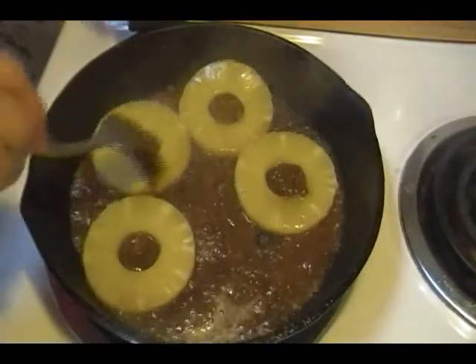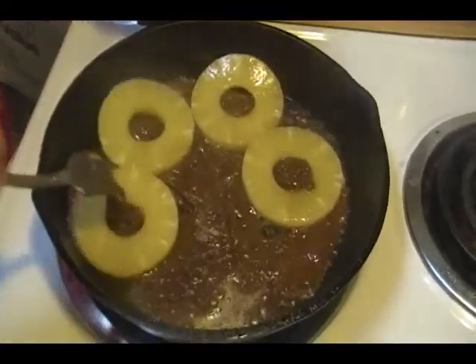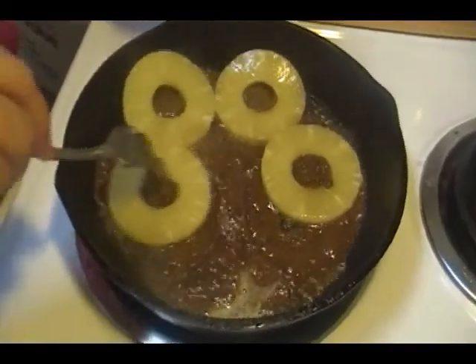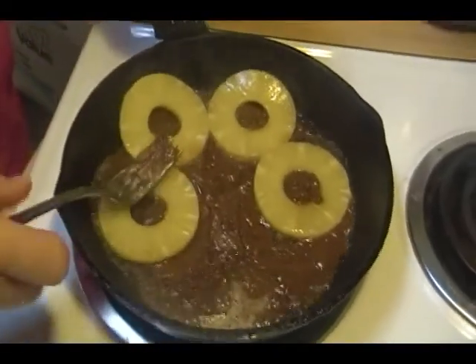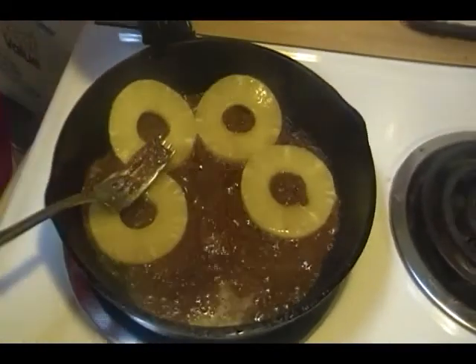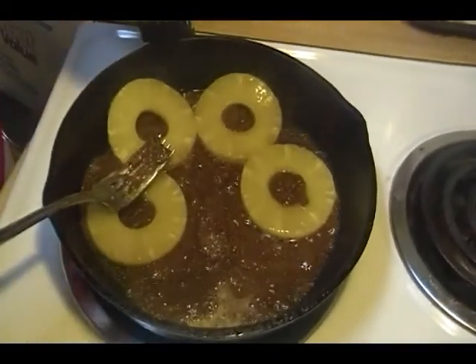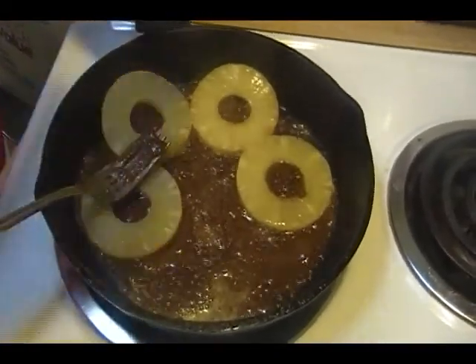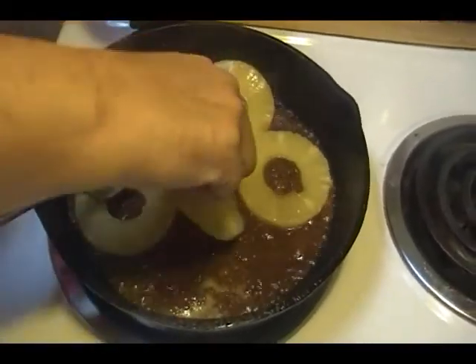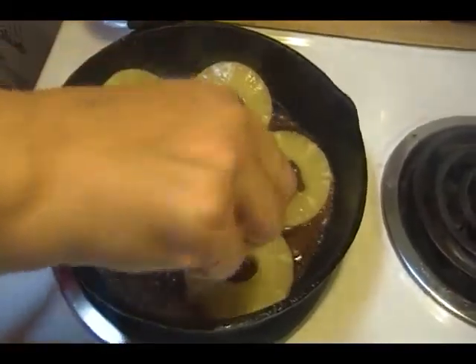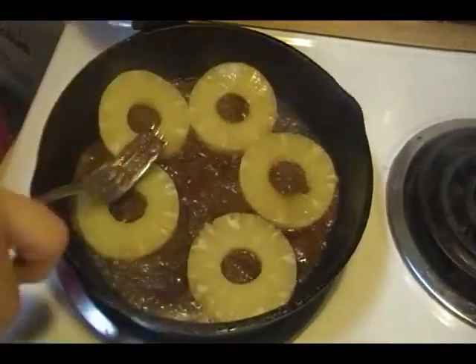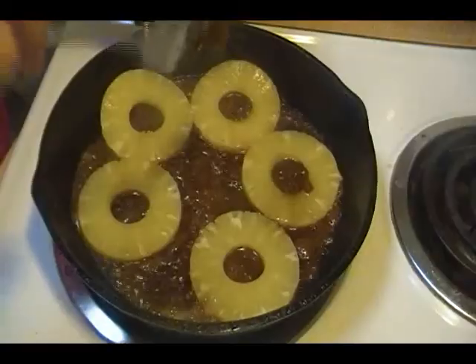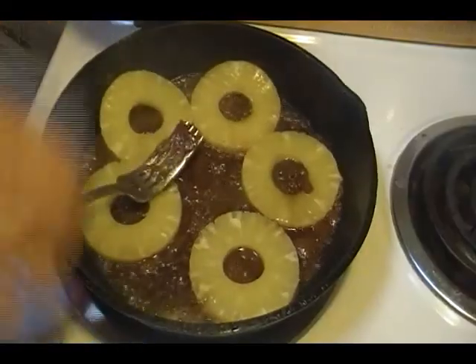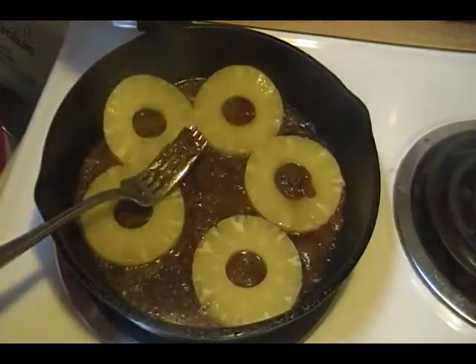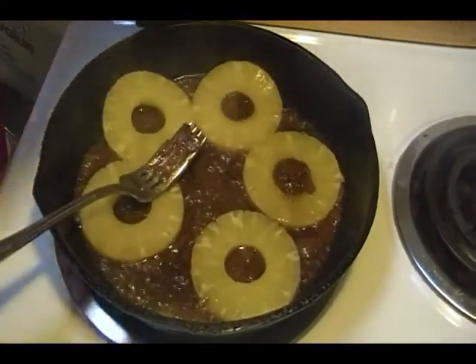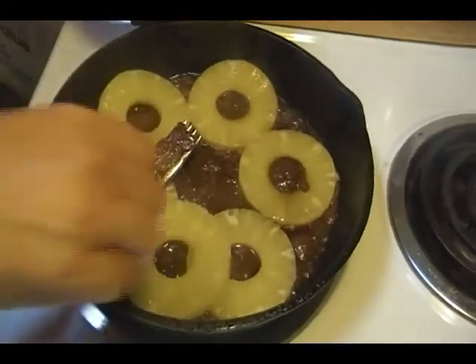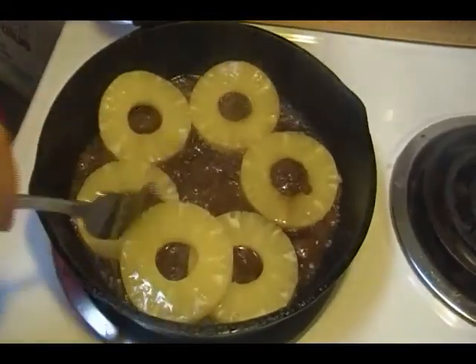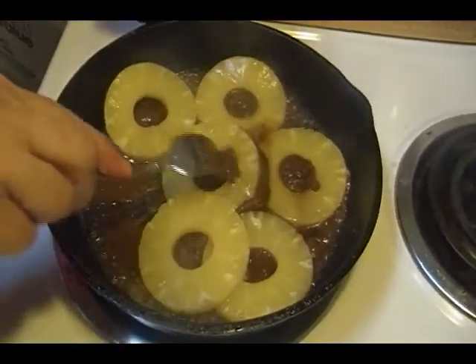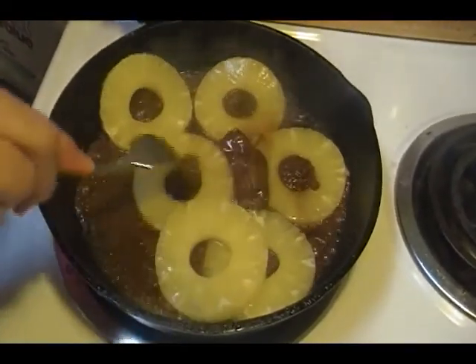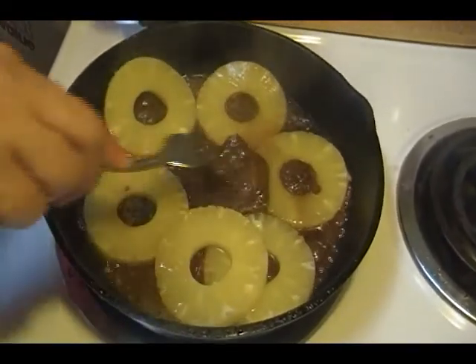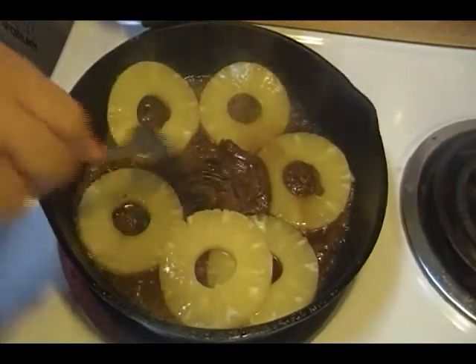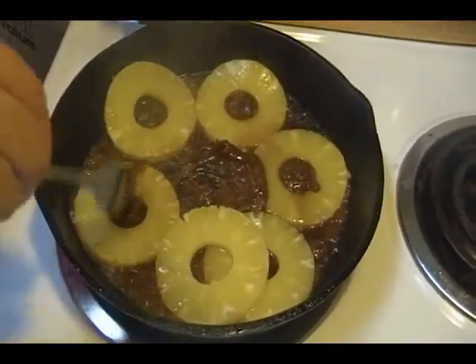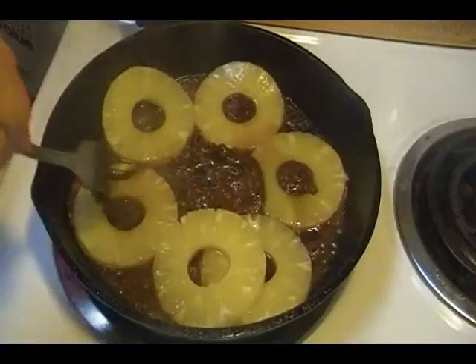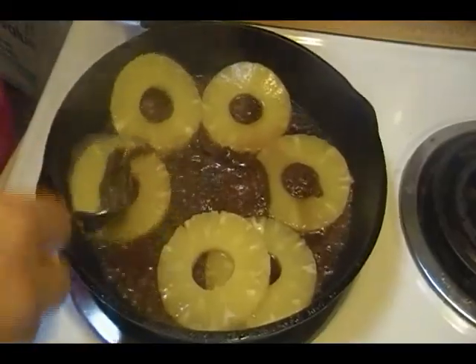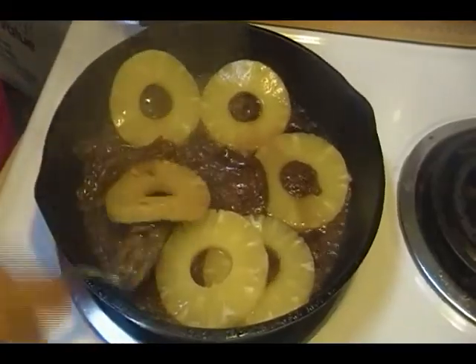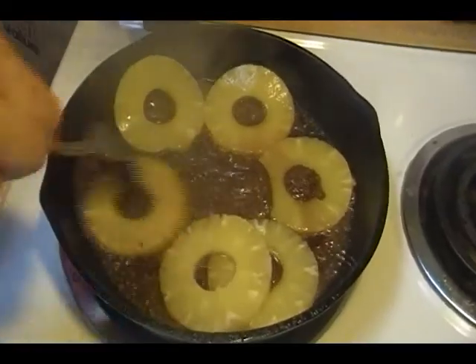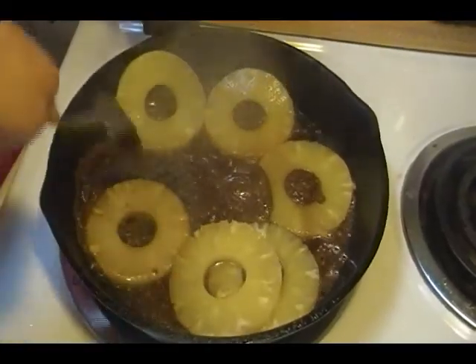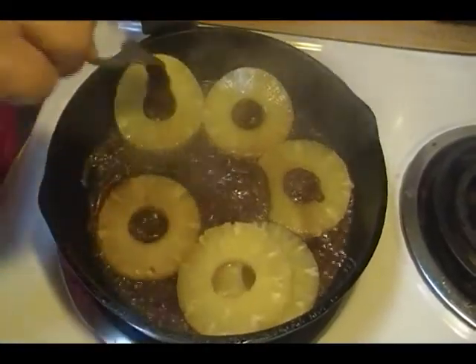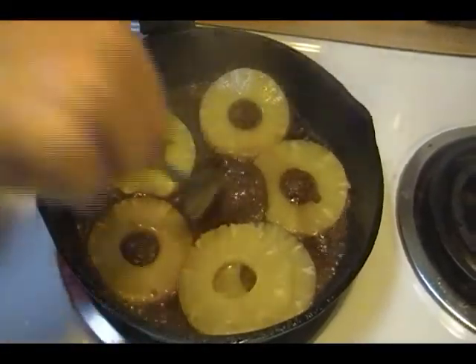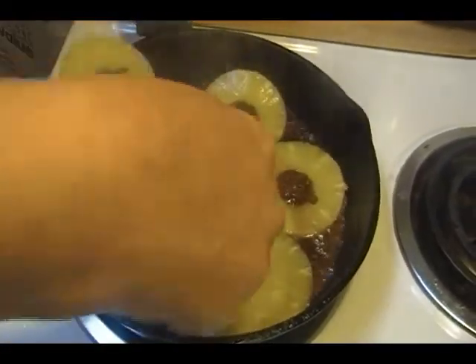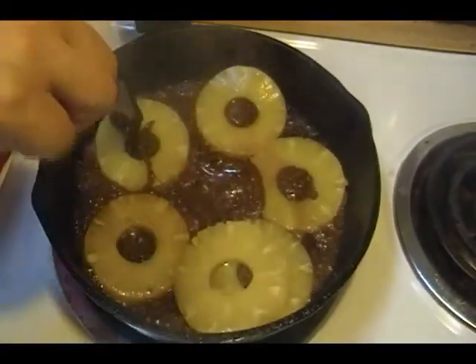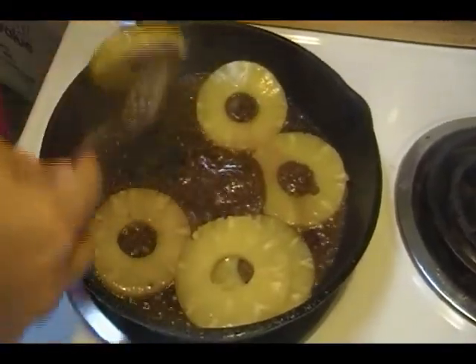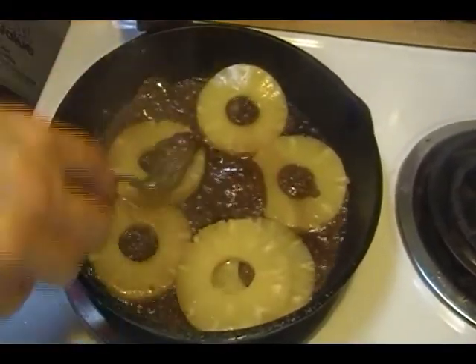You want a little bit of that wet juice in there because it's going to help that sugar break down and caramelize. It's going to loosen it up a little.